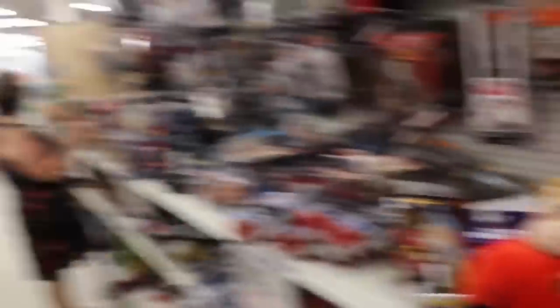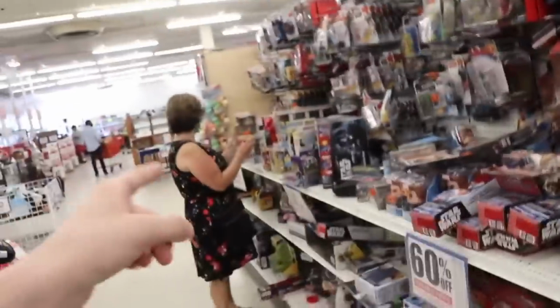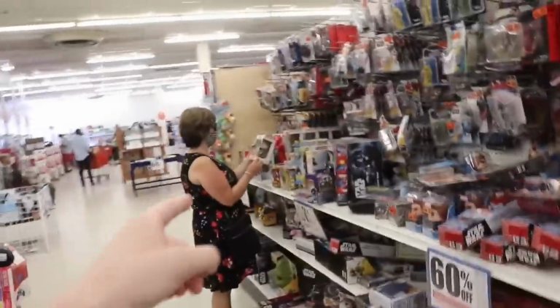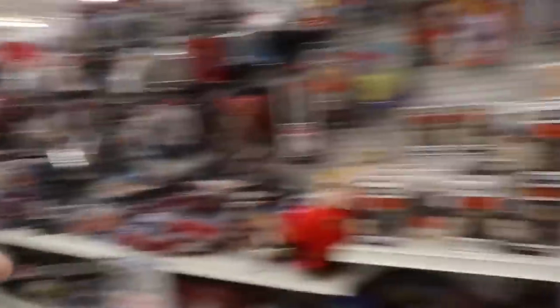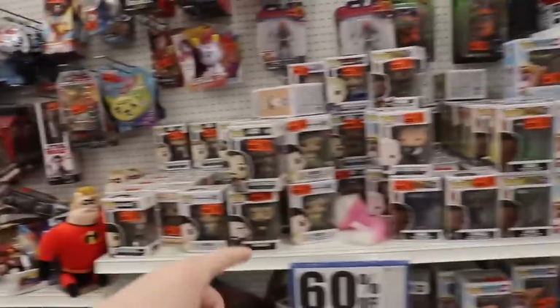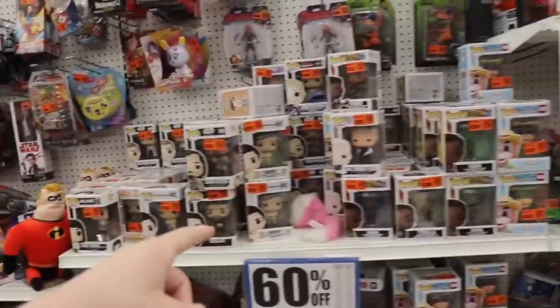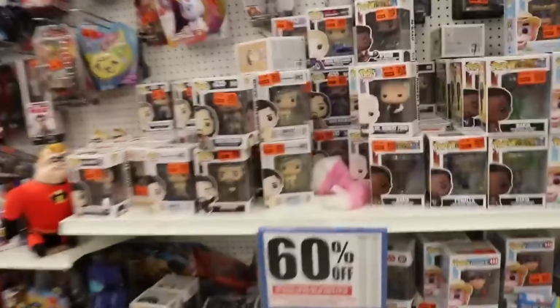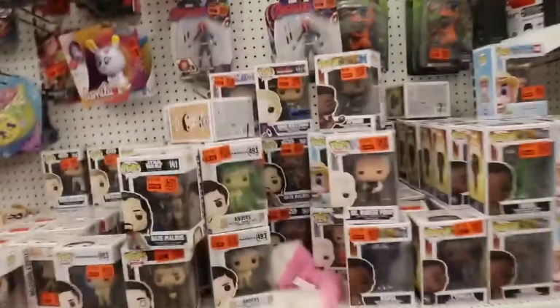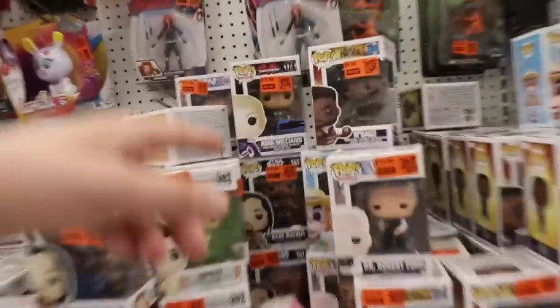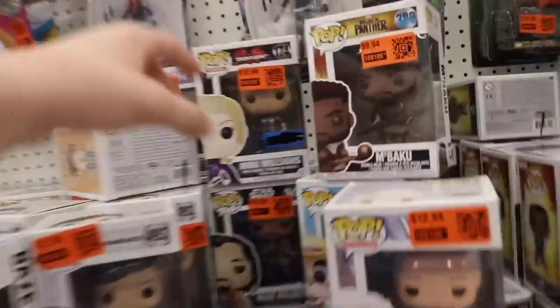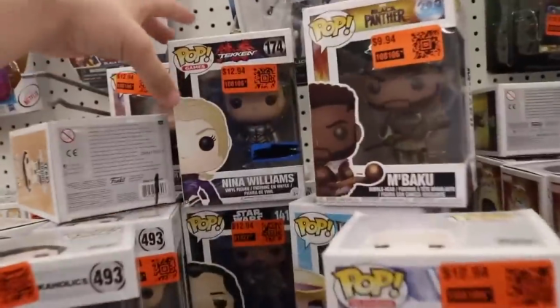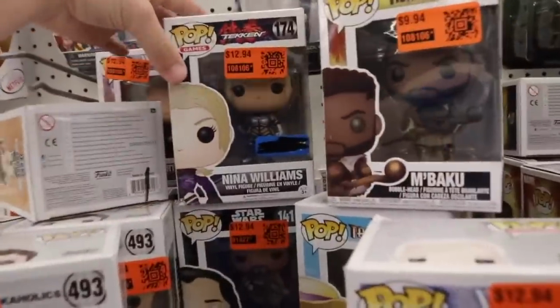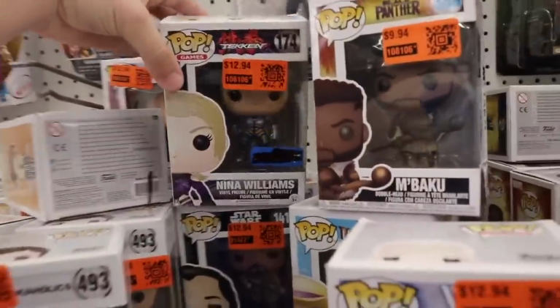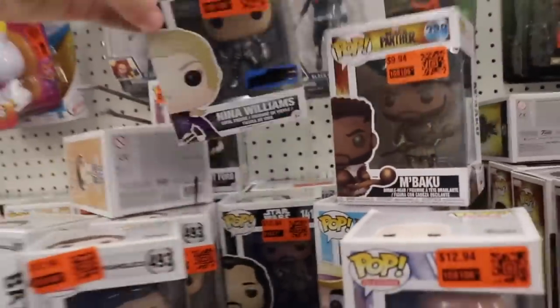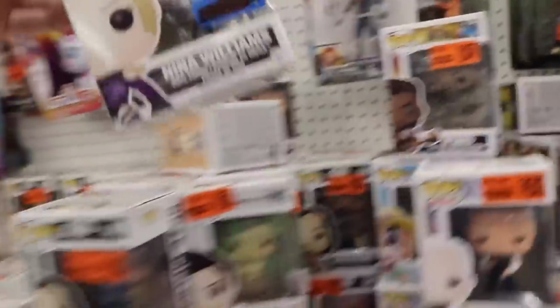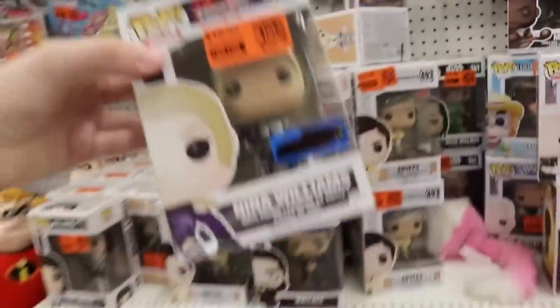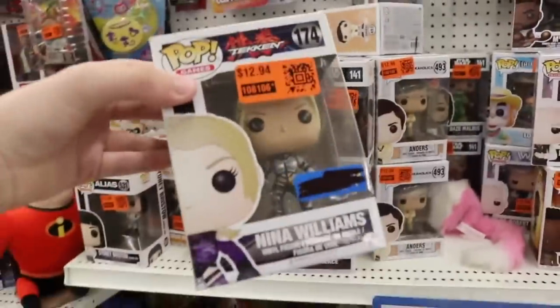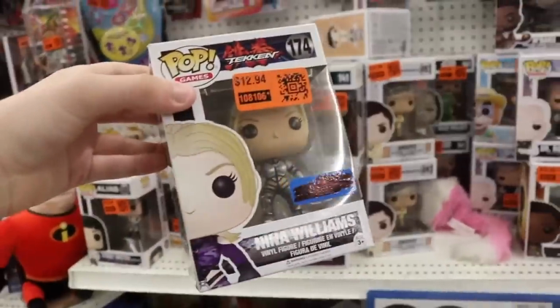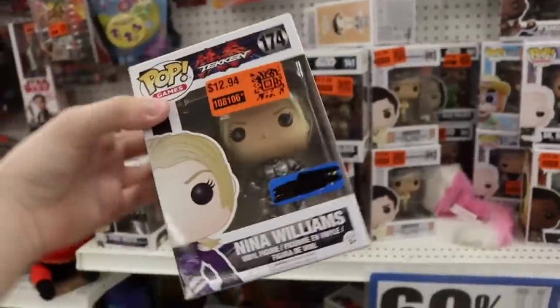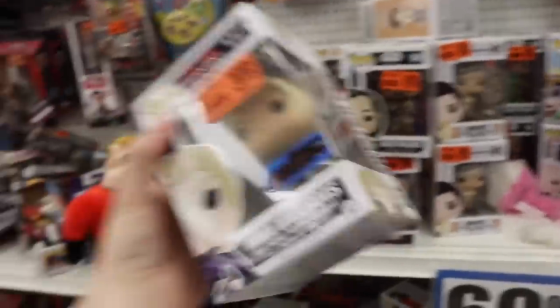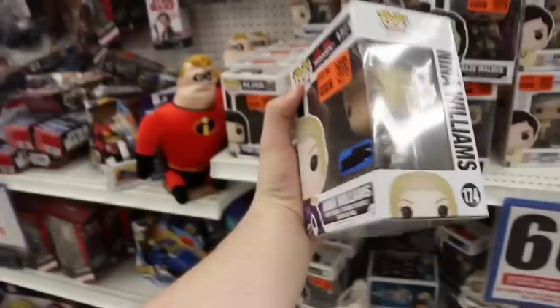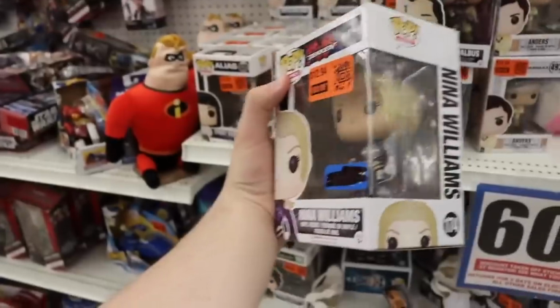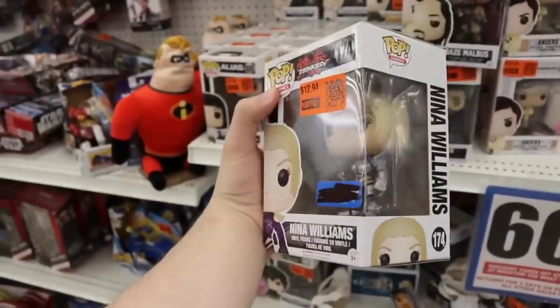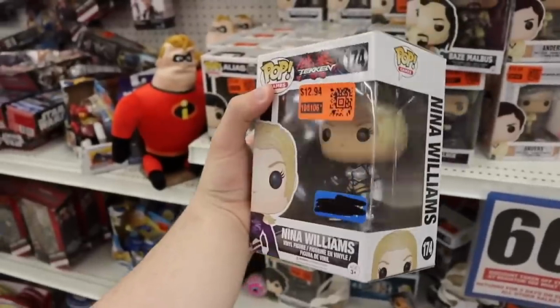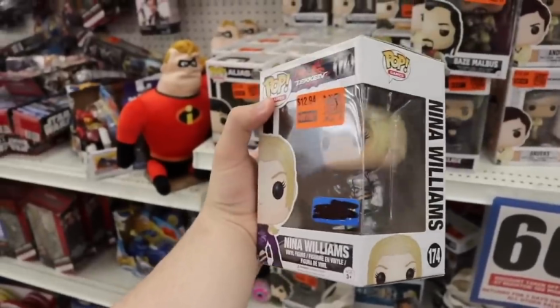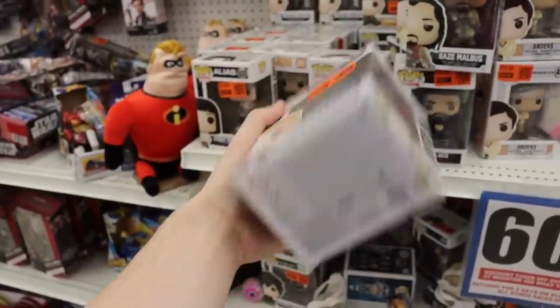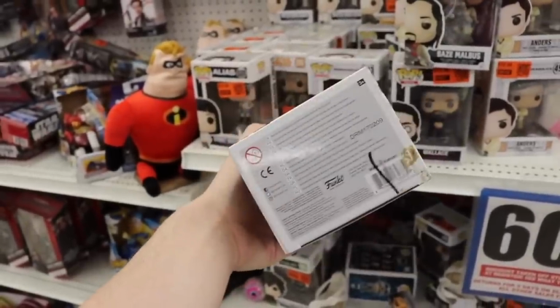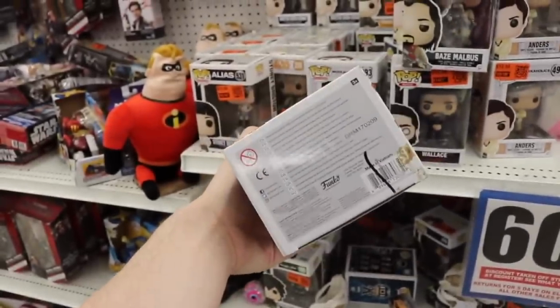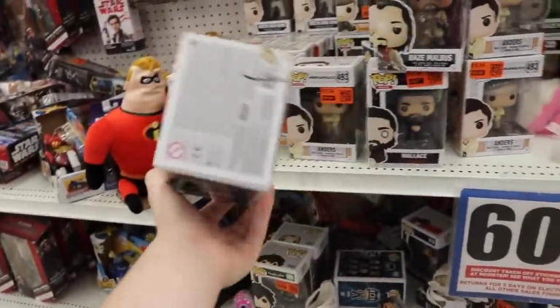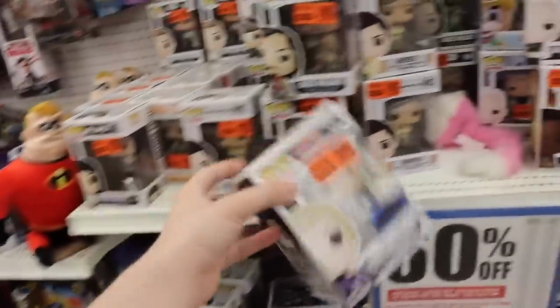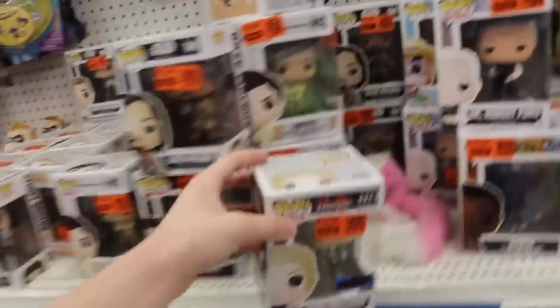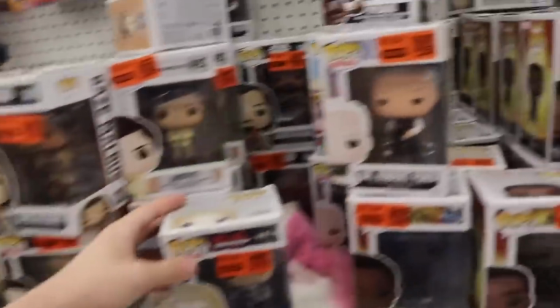They've got the Wobblers over there, and then they also have all the Pops over here. I also noticed this guy — this is what I'm talking about with the Walmart ones. They've got Nina Williams here, more than $6. These are probably all from Walmart, because look, the Walmart stickers look blocked off. It's kind of messy. This isn't even a score, though.